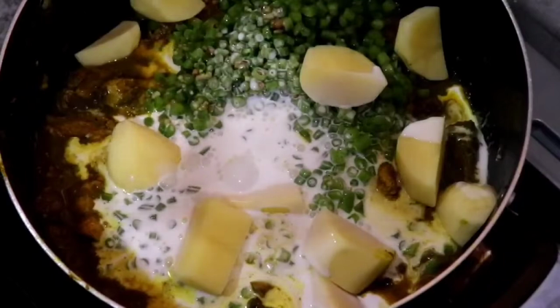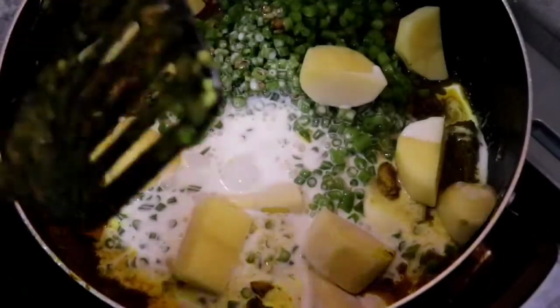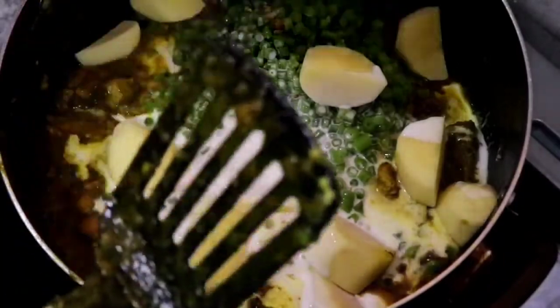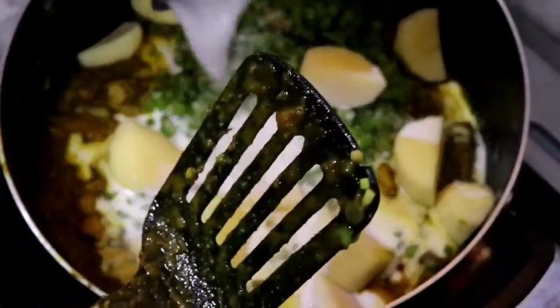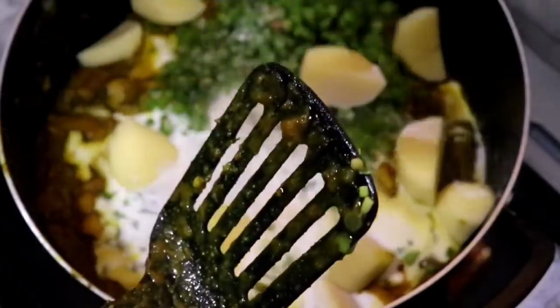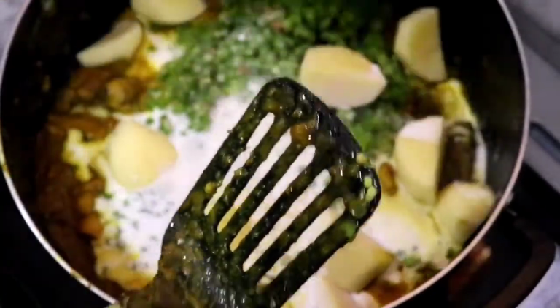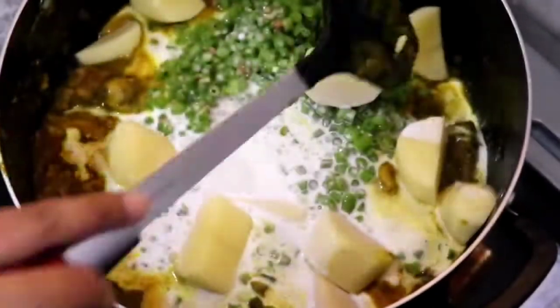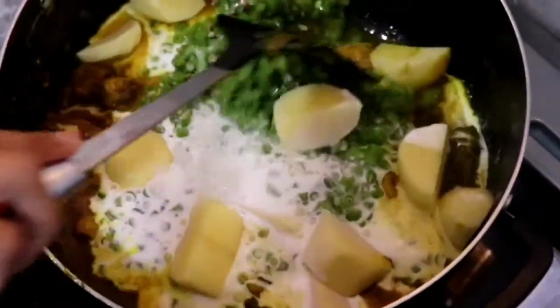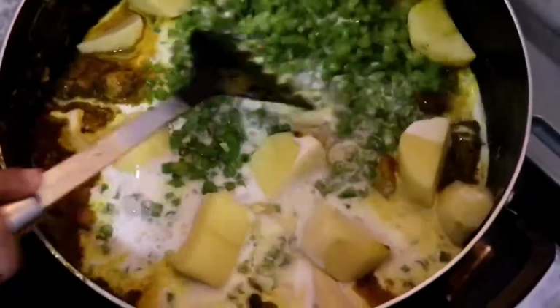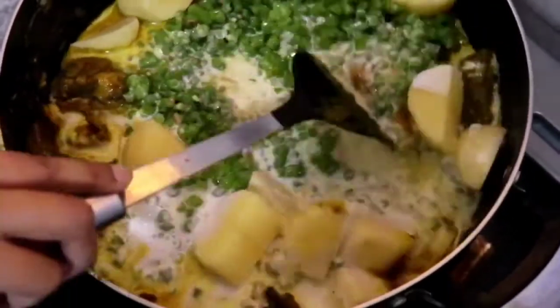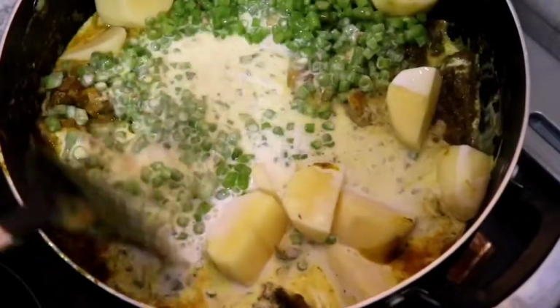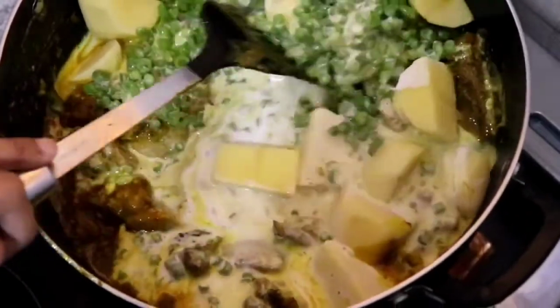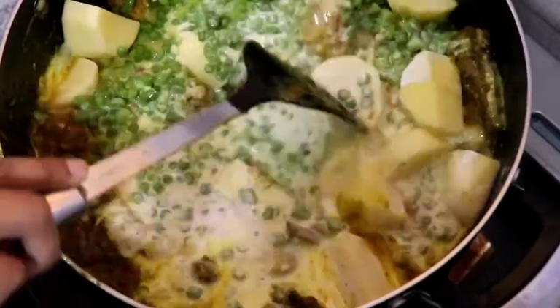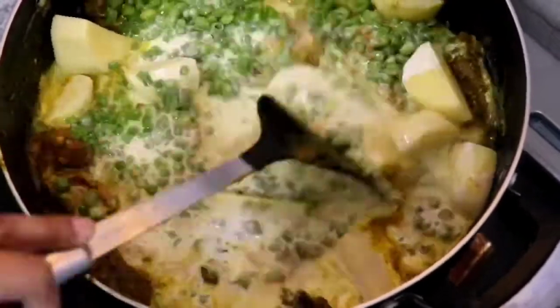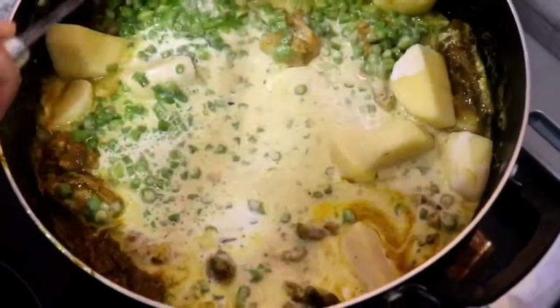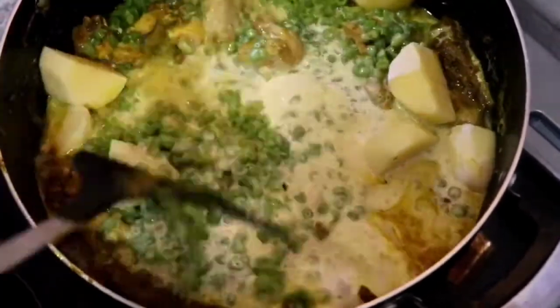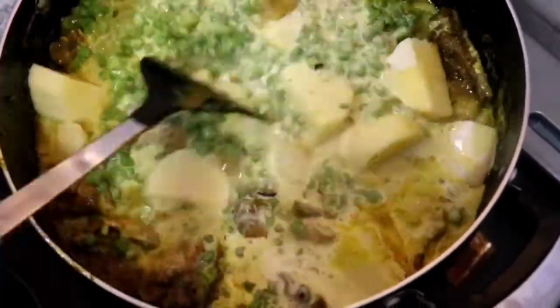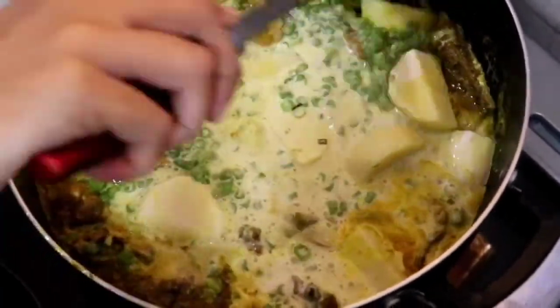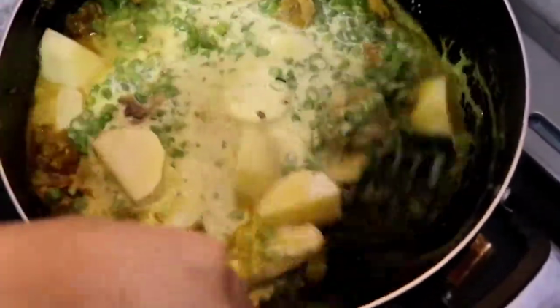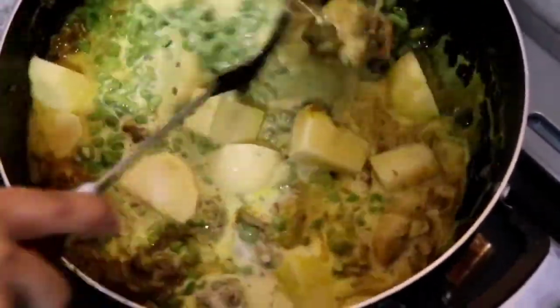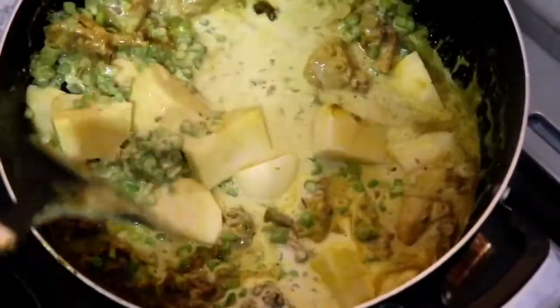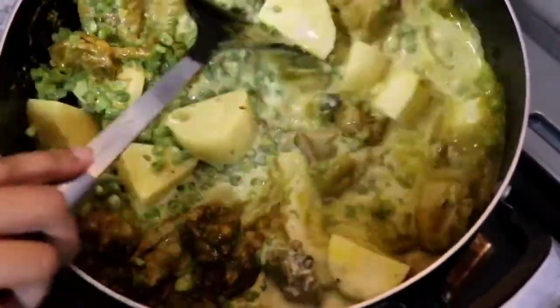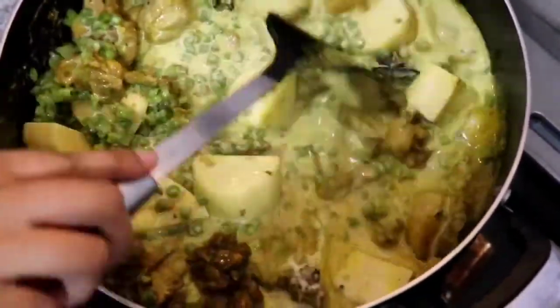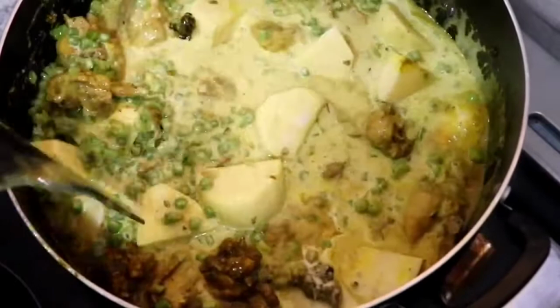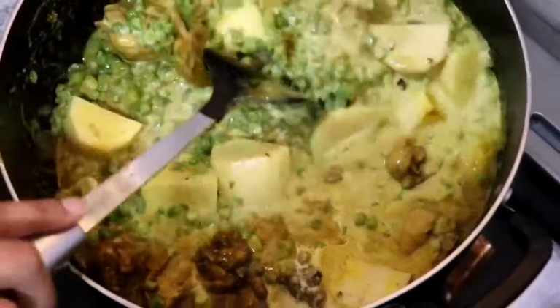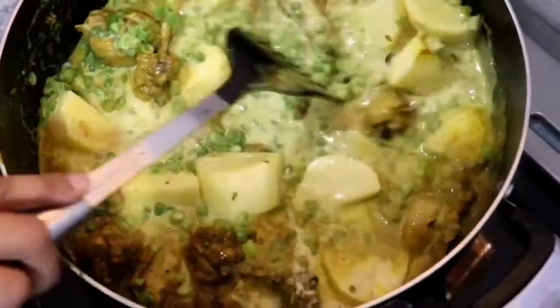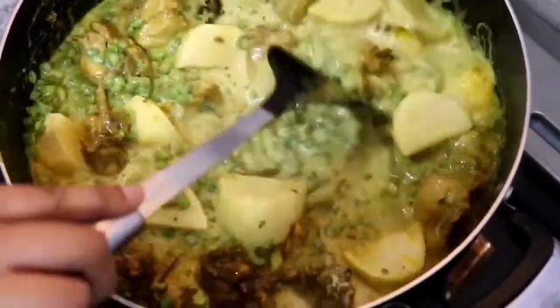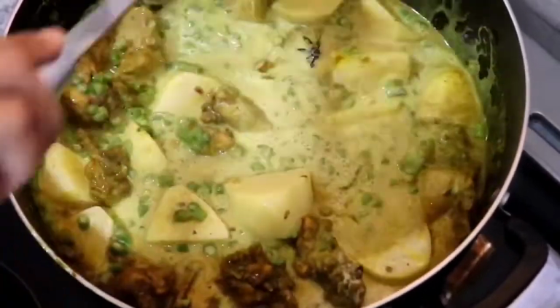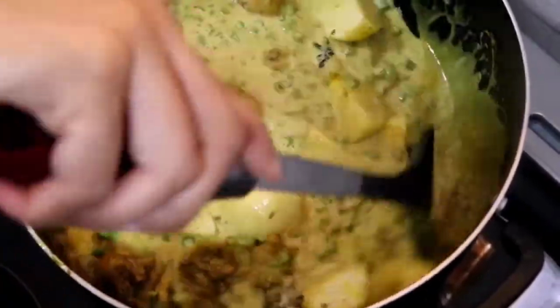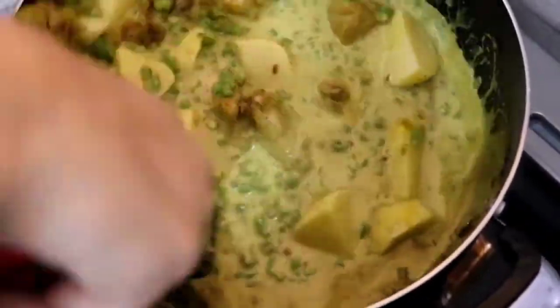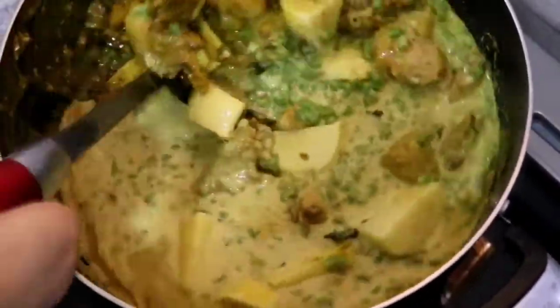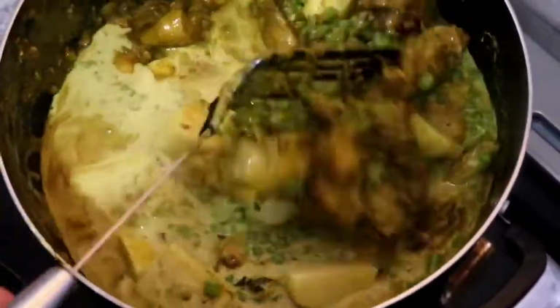Once the juice has evaporated from the chicken, I add in my coconut milk, Bora, and the potato. Now I'm going to mix all of this, cover it, and leave it to cook completely — until the chicken is fully cooked, the potatoes are soft, and the Bora is done.